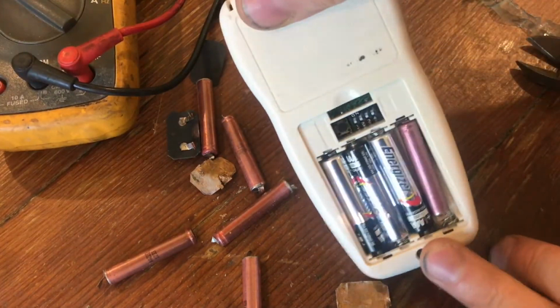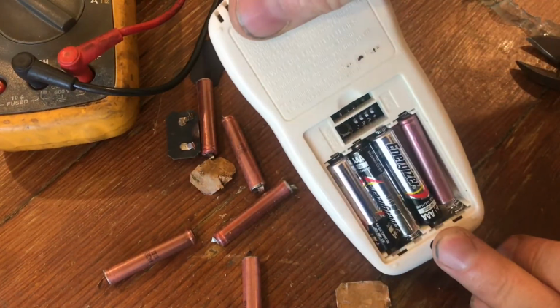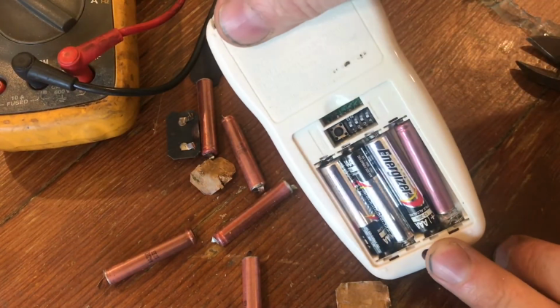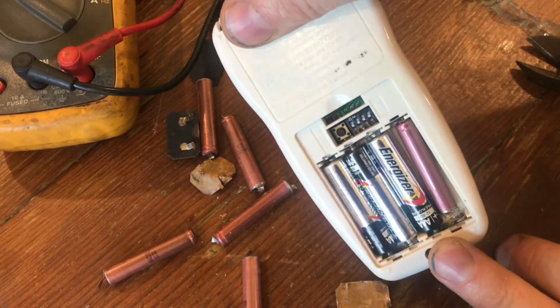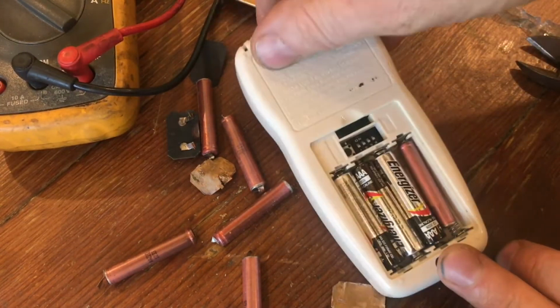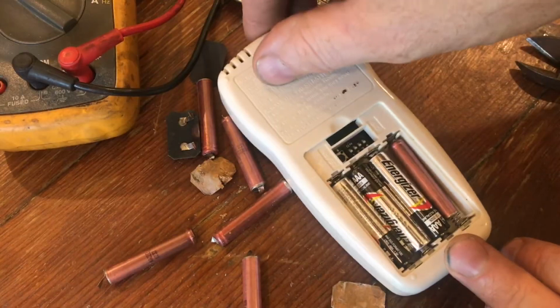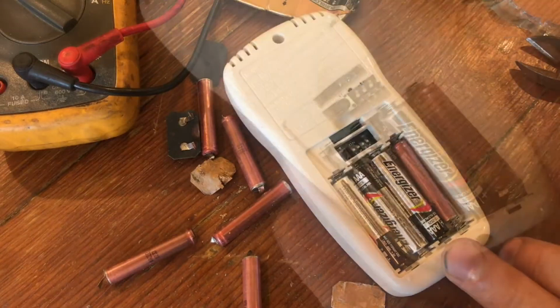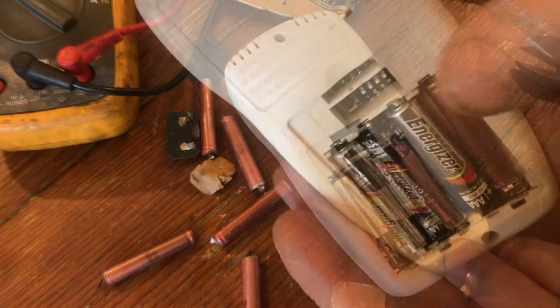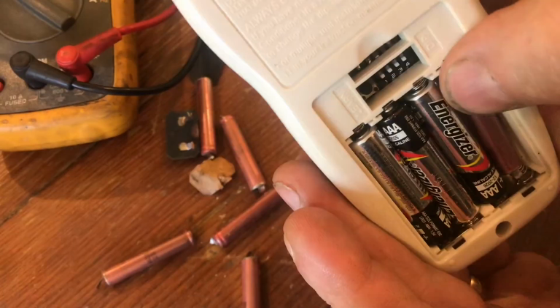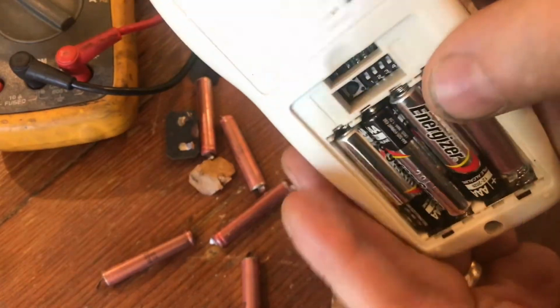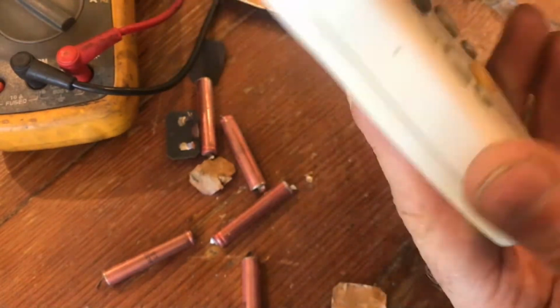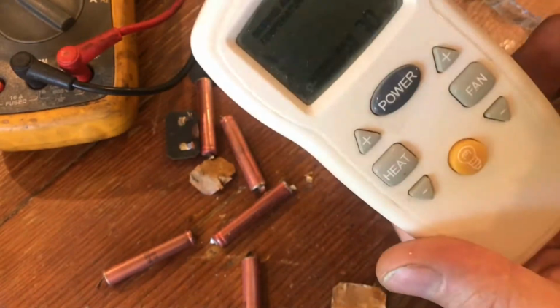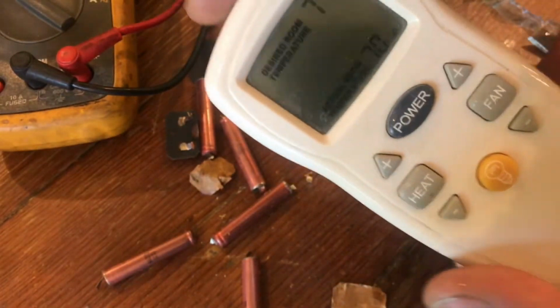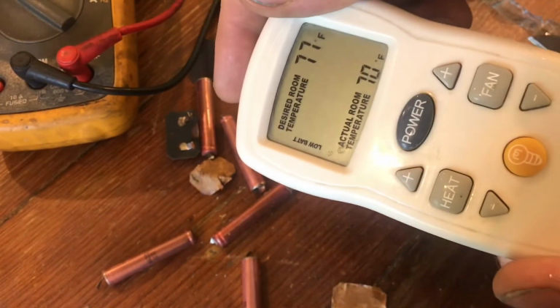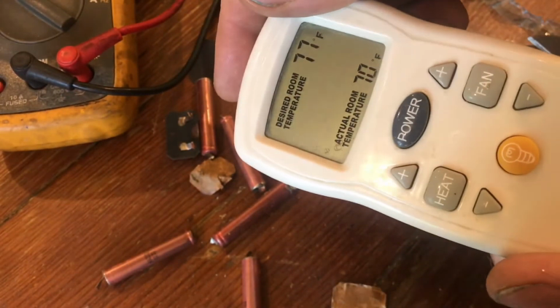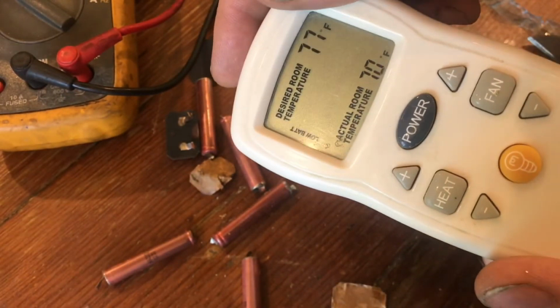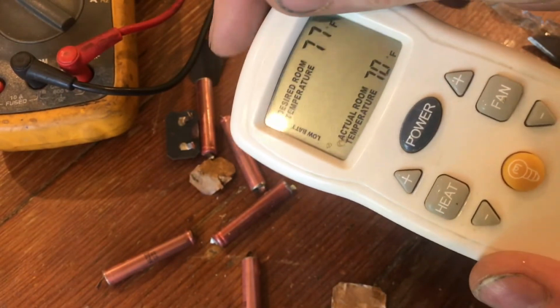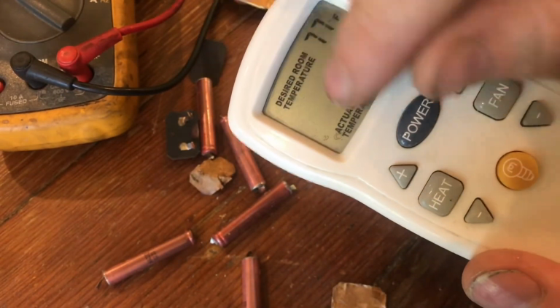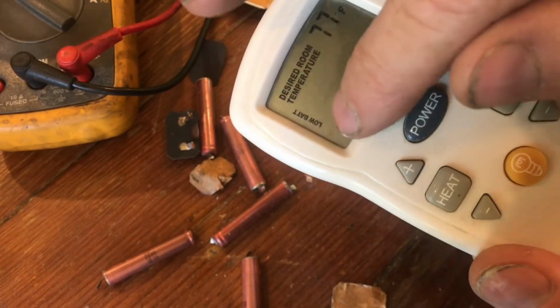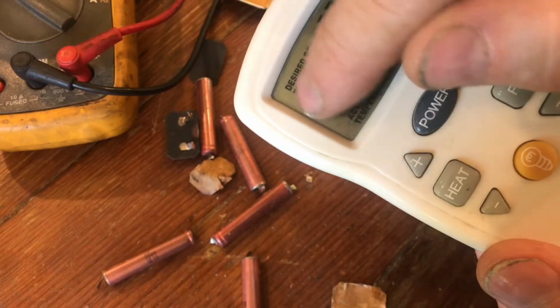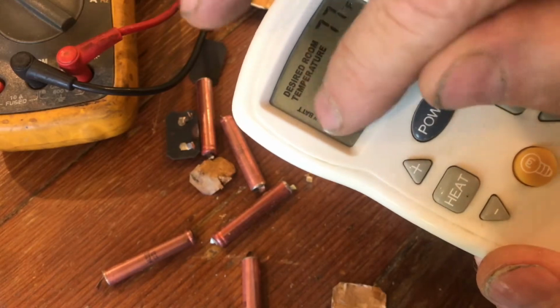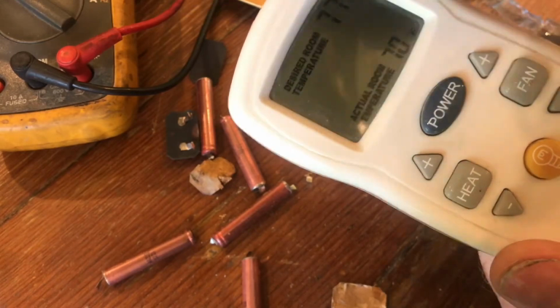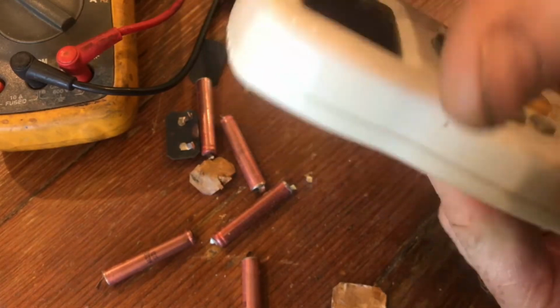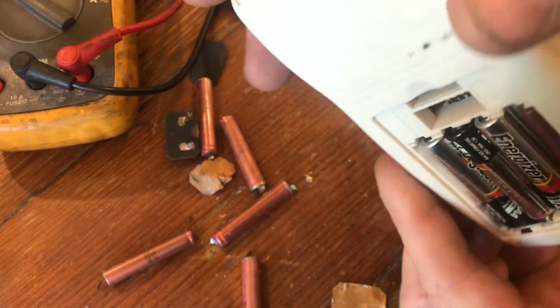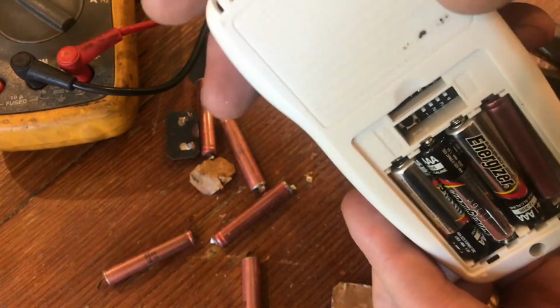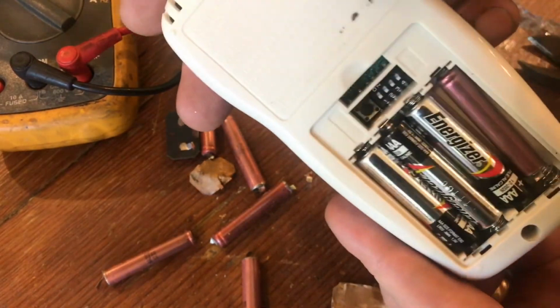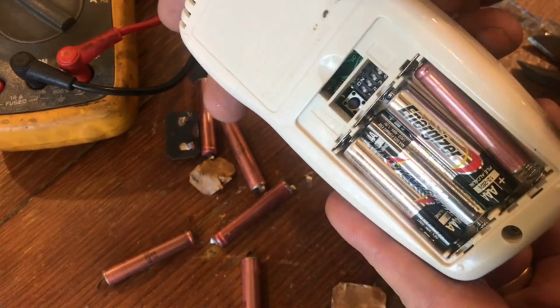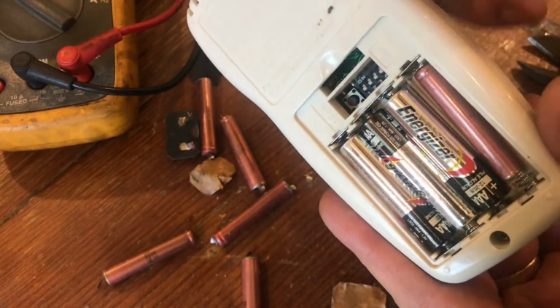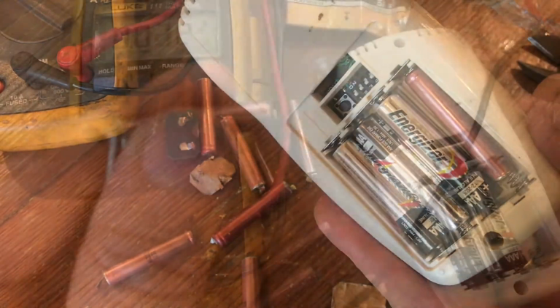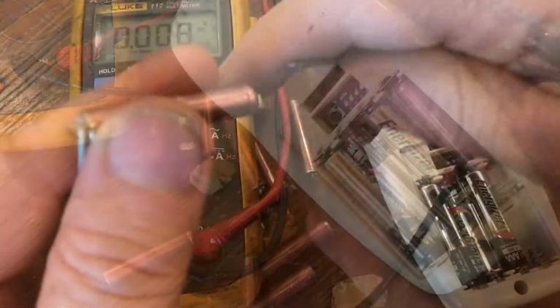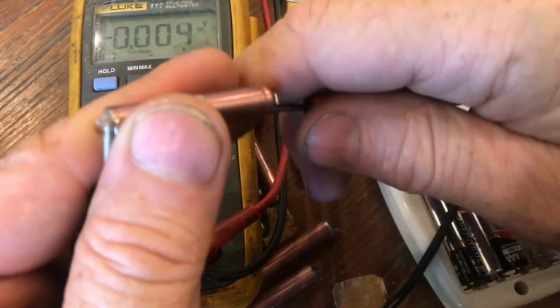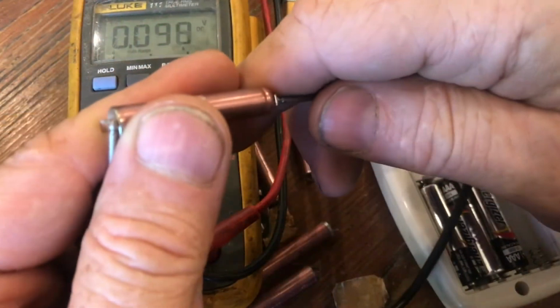Not a perfect fit, but it does work, and you can get the lid back on. On the other side, you can see it's saying low power — that's because the battery I used was not fresh. If the battery's fresh, you'll have no problems.